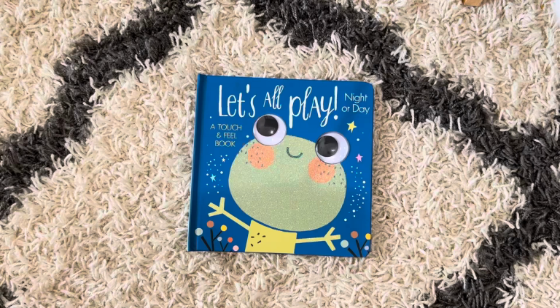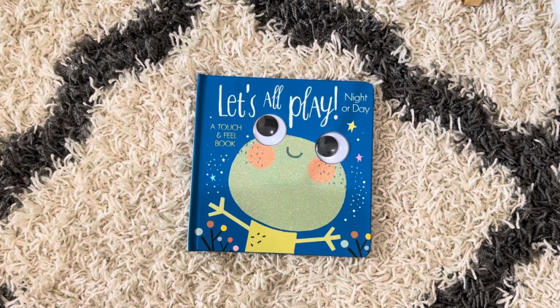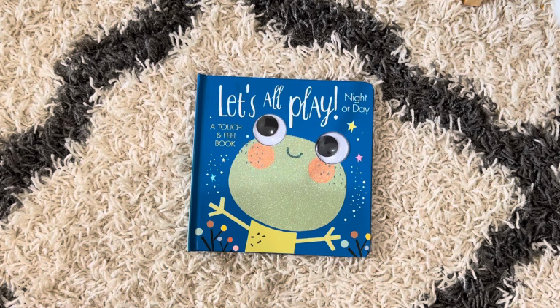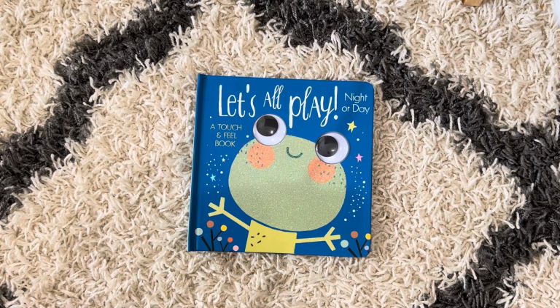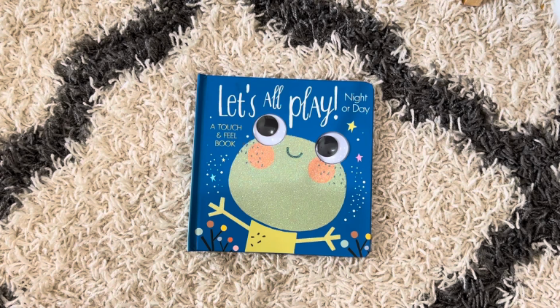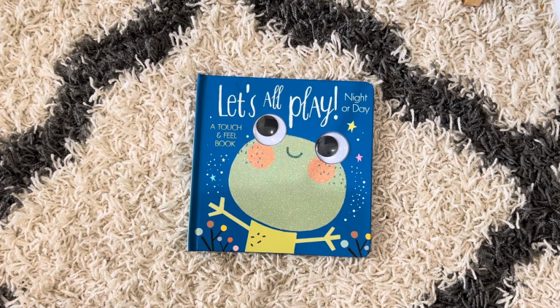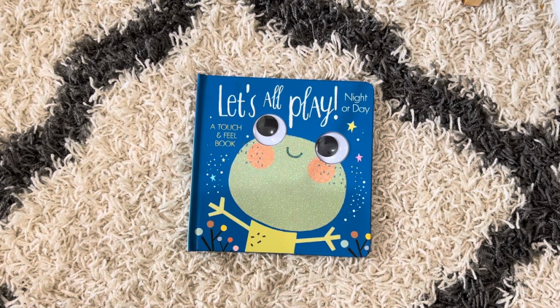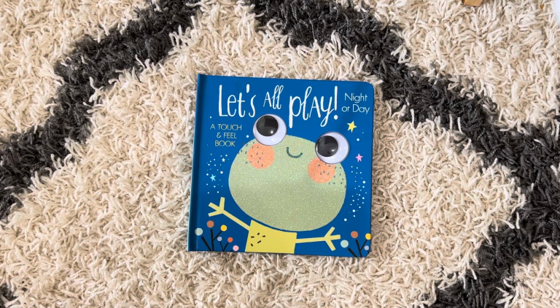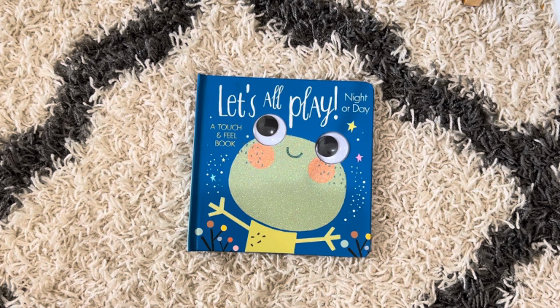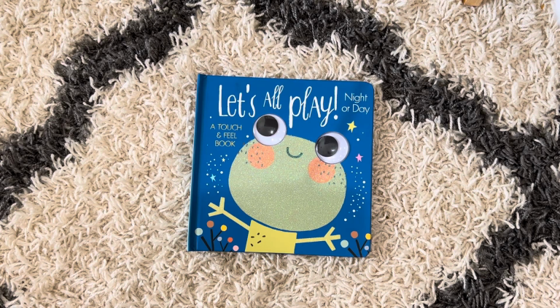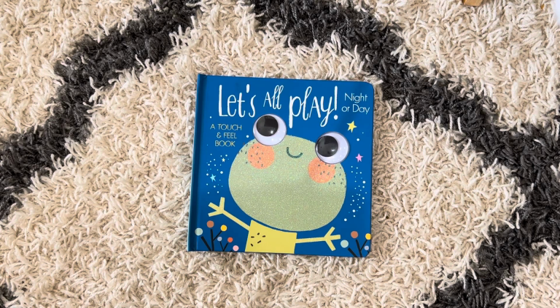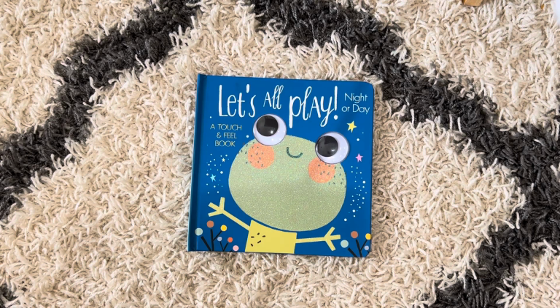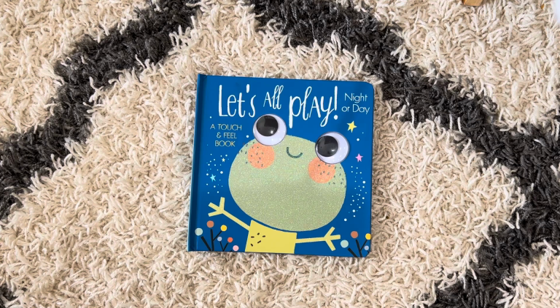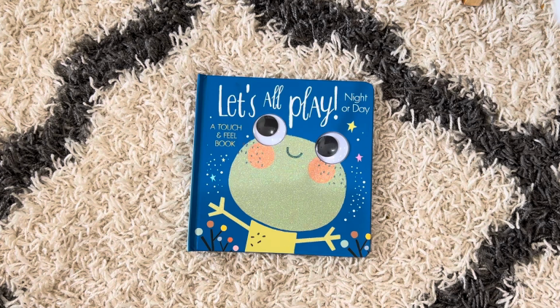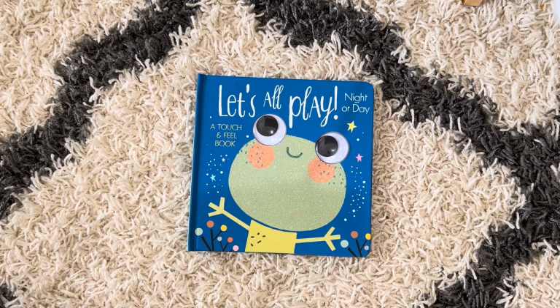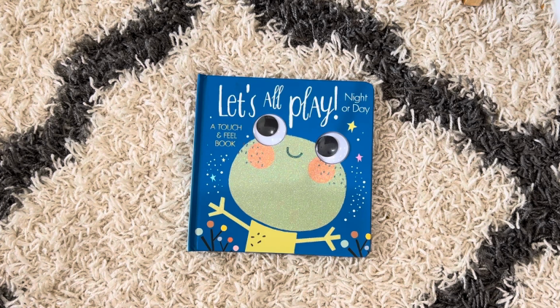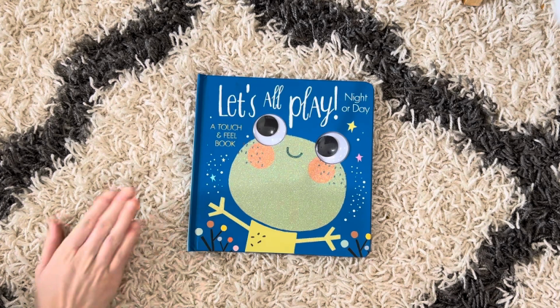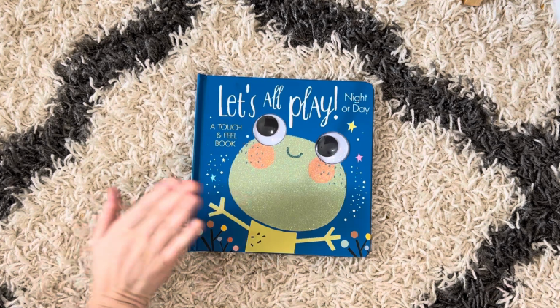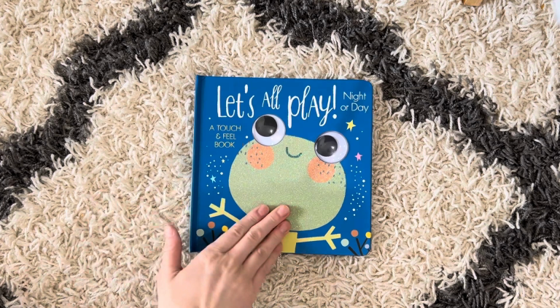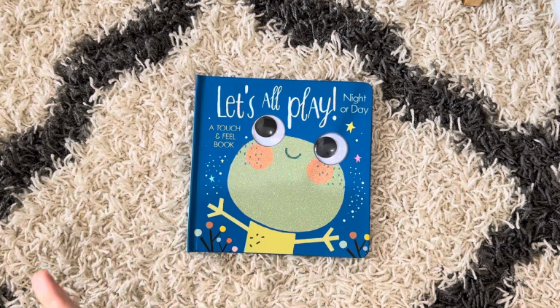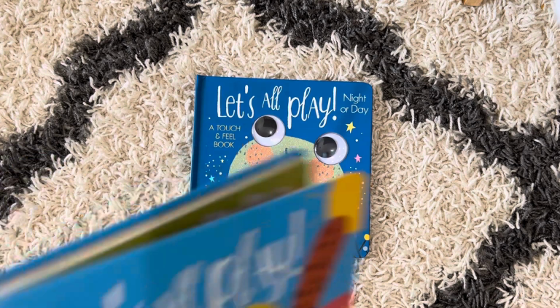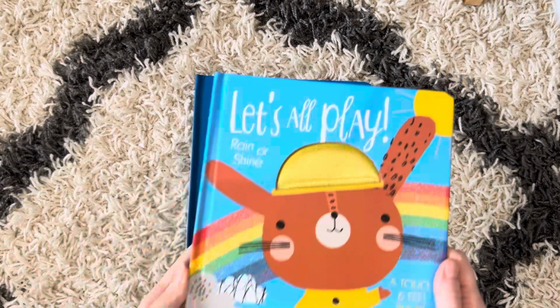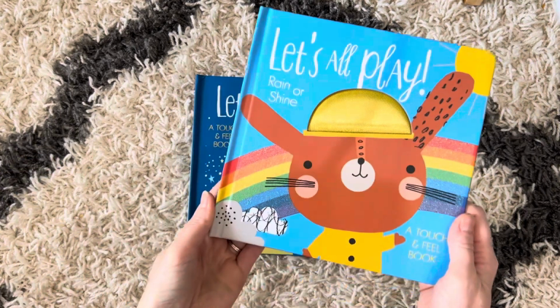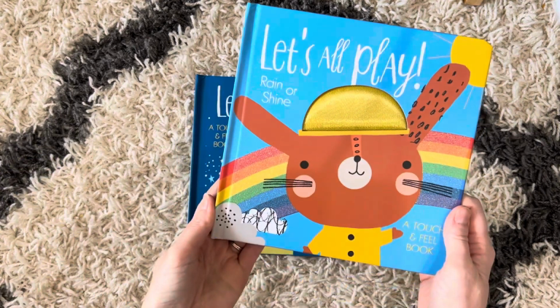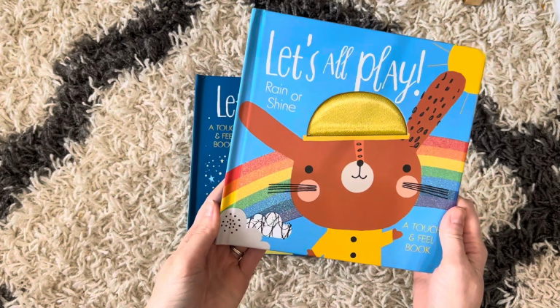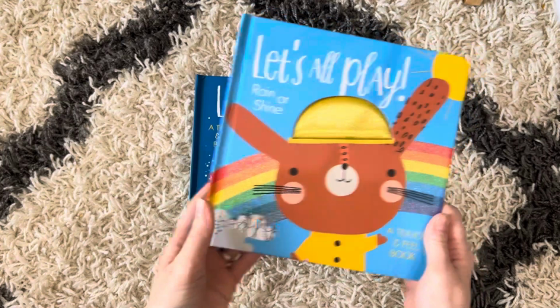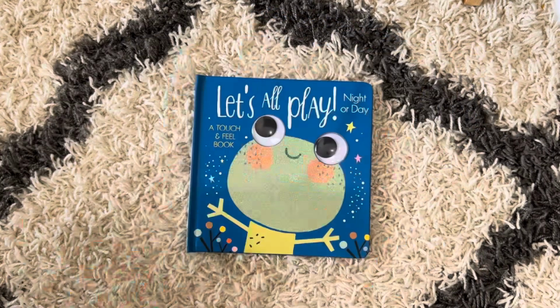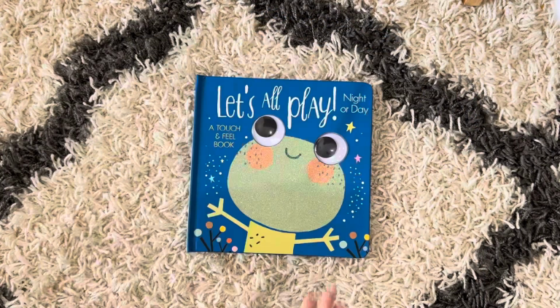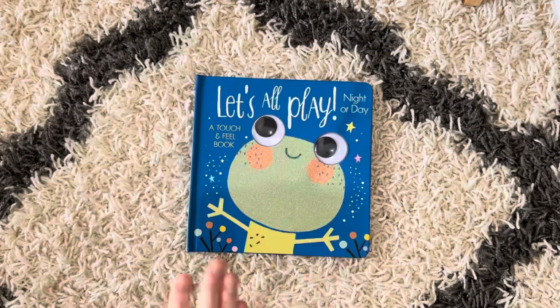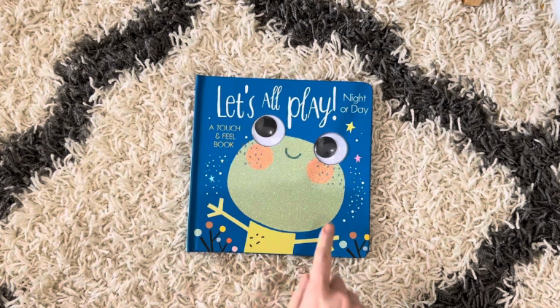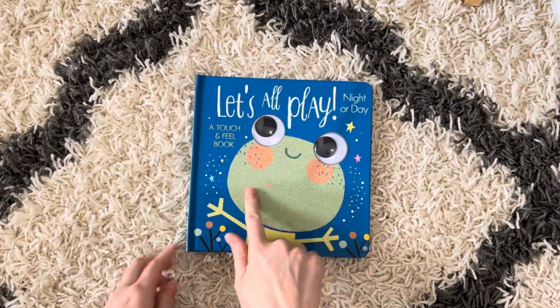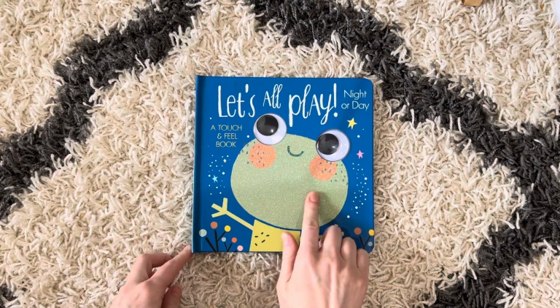Welcome to Amy's Reading Nook. I want to show you a new series, Let's All Play. This is a touch and feel series. This particular book is Night or Day. We also have Rain or Shine, but this is a fun touchy-feely book.